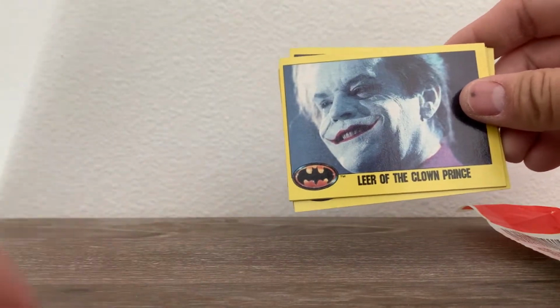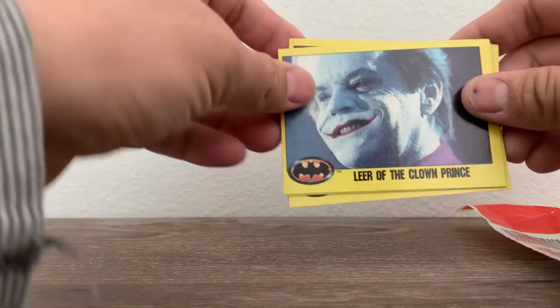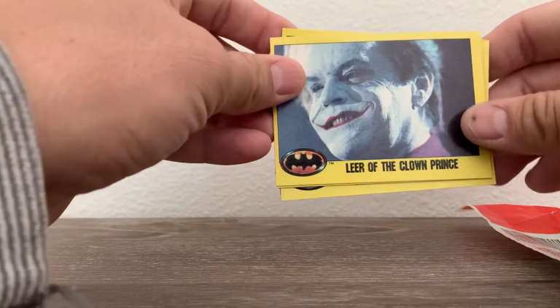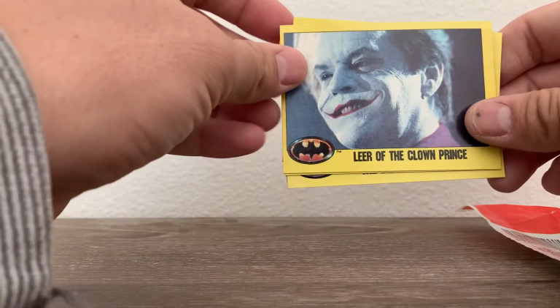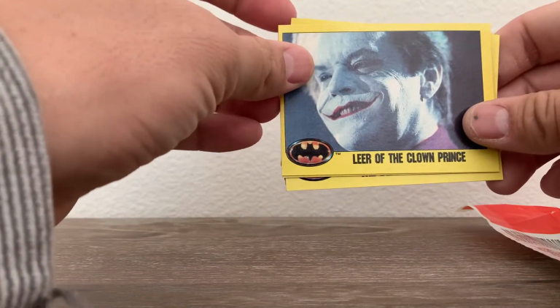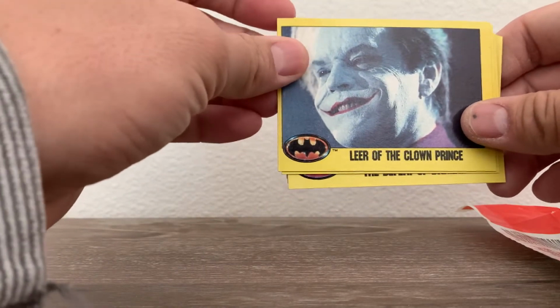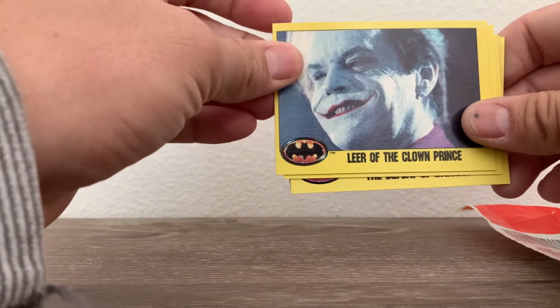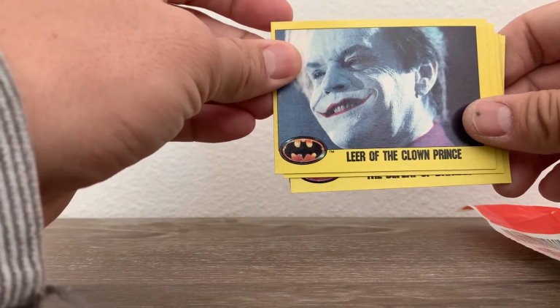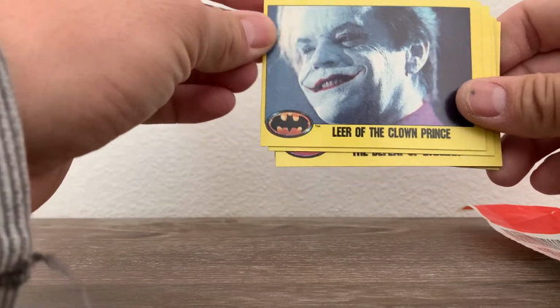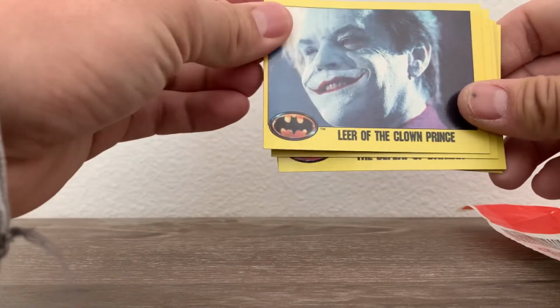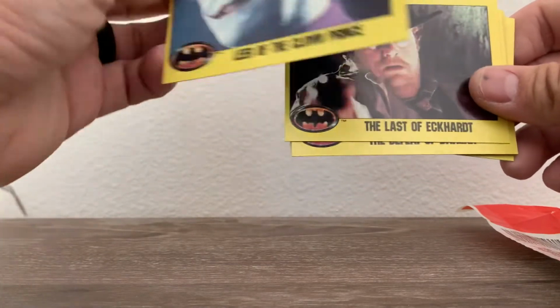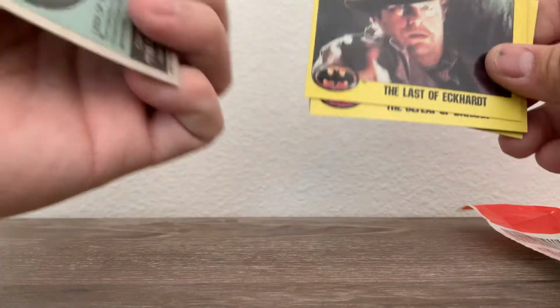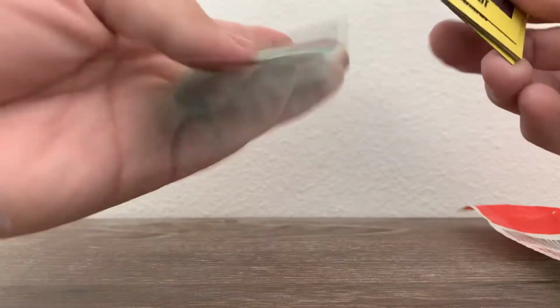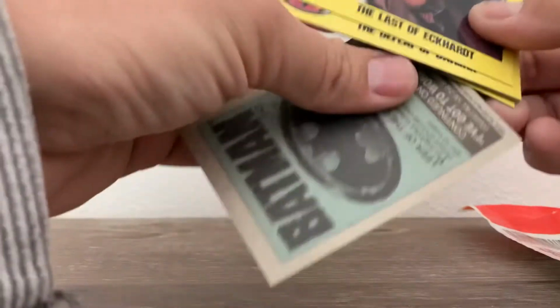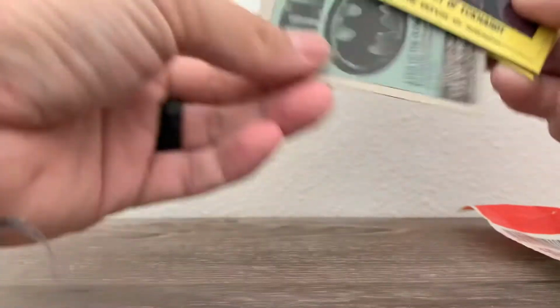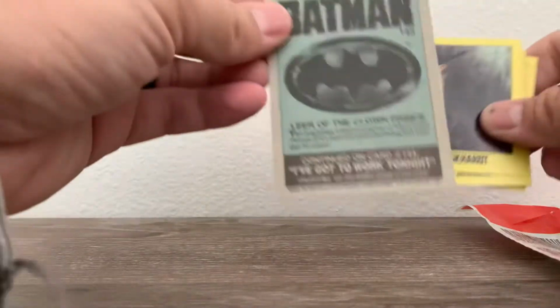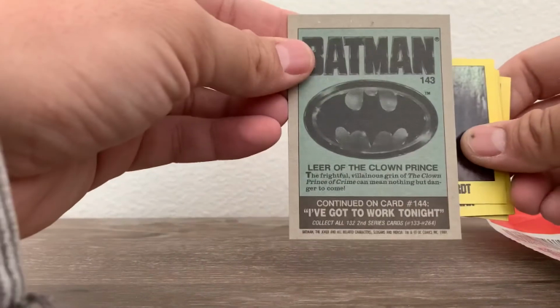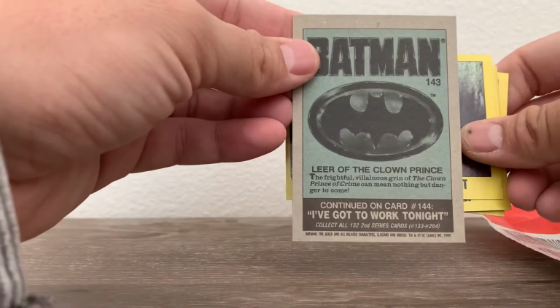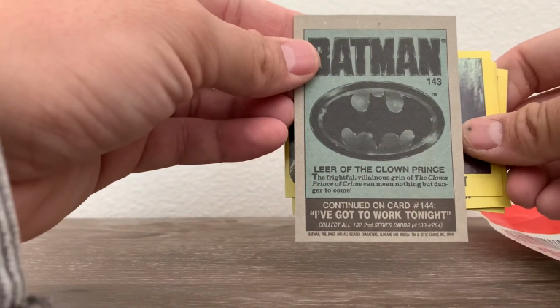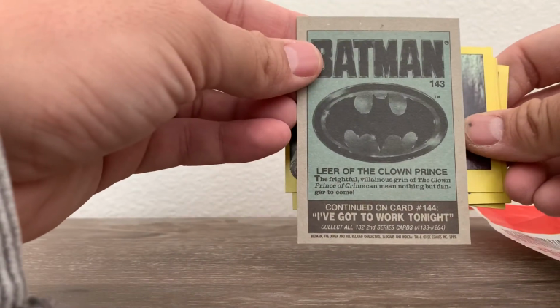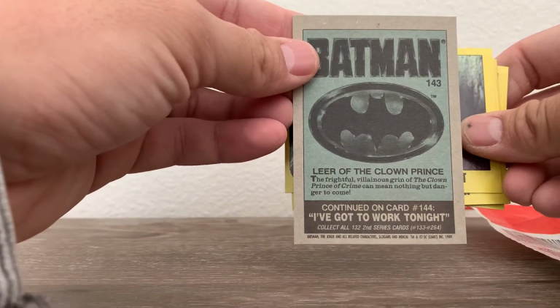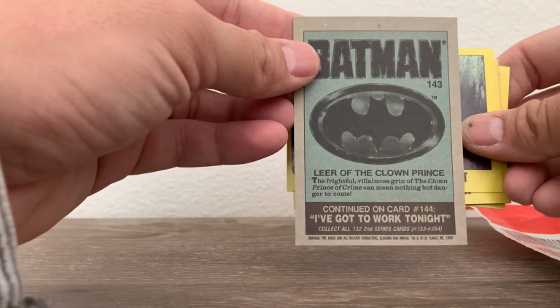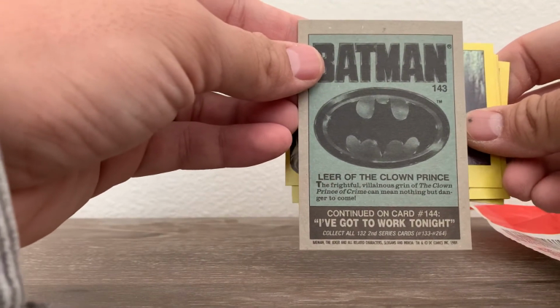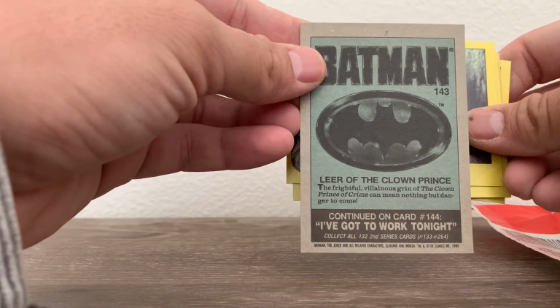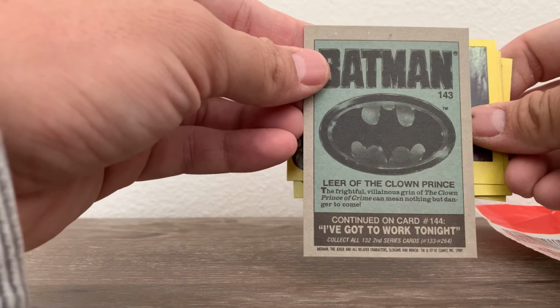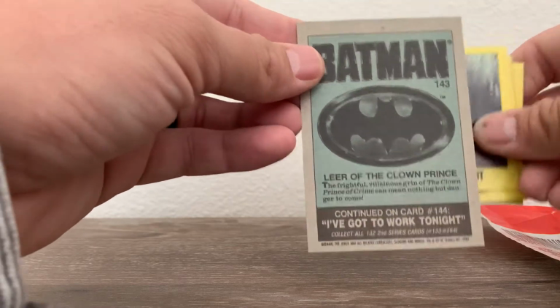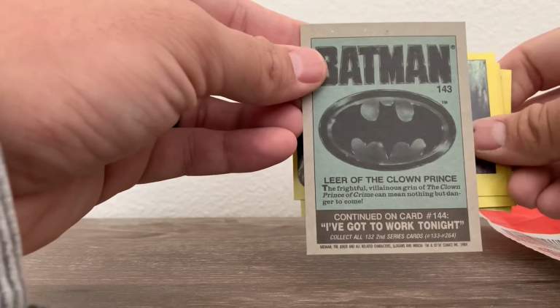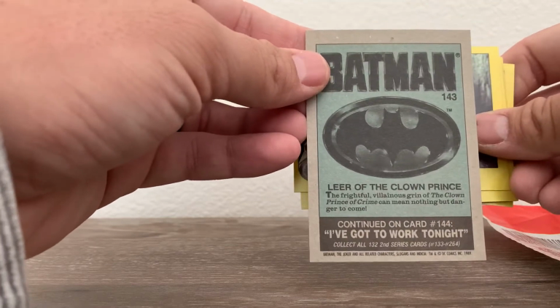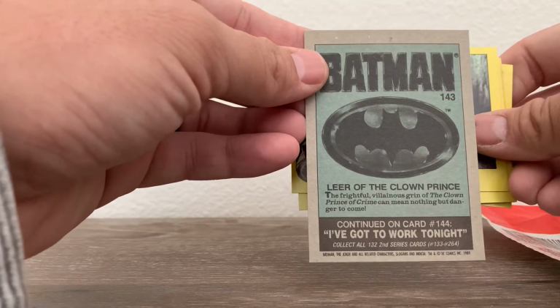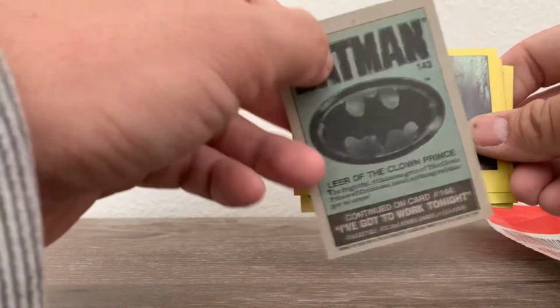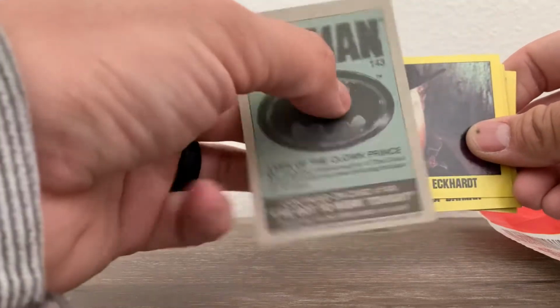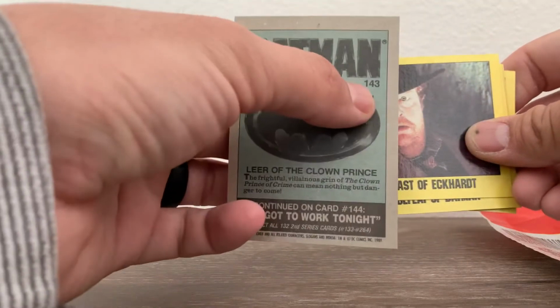Oh man, there it is — the Joker! Each card gives you a backstory of the card, and they're numbered.